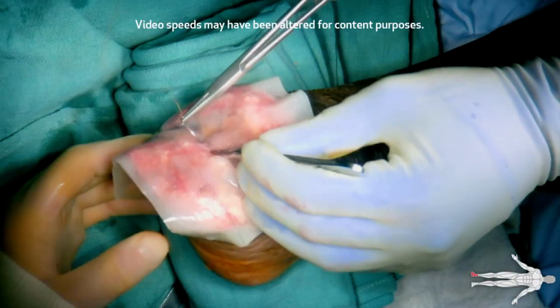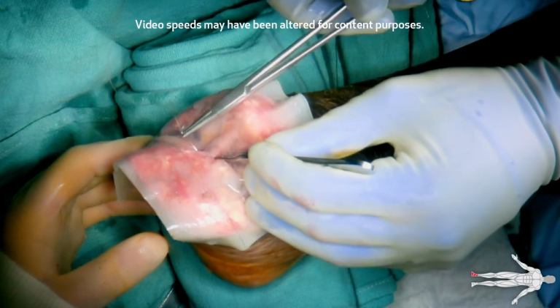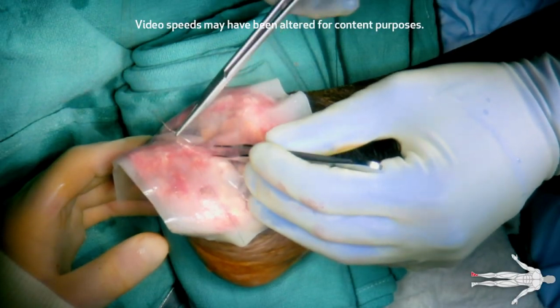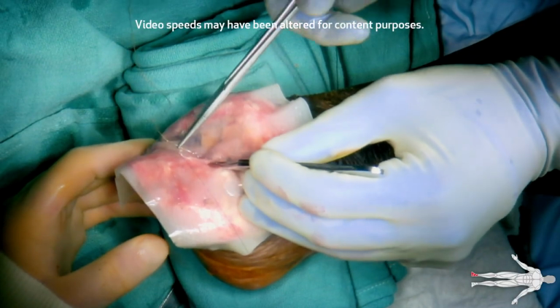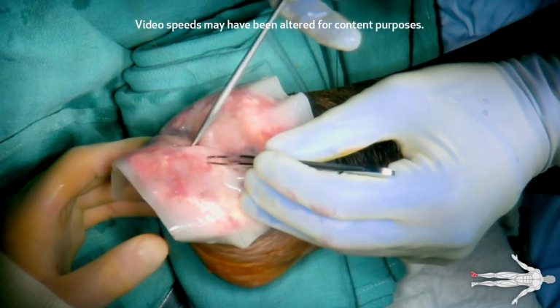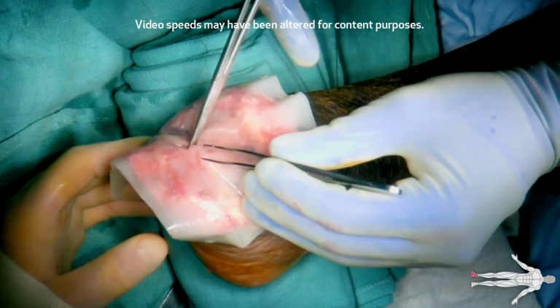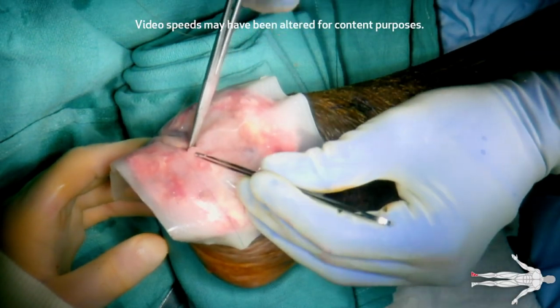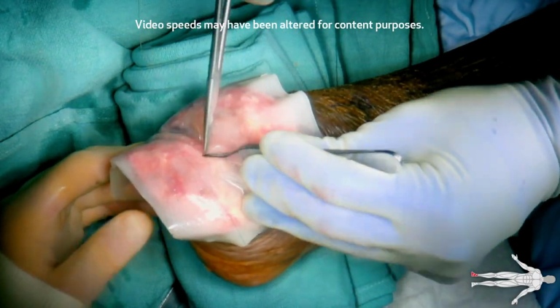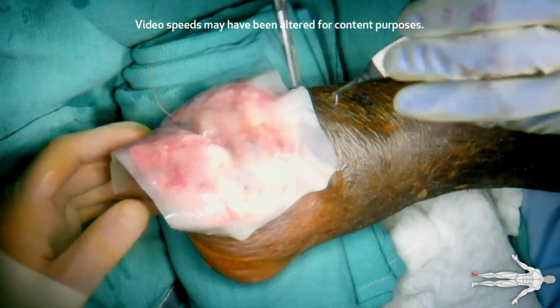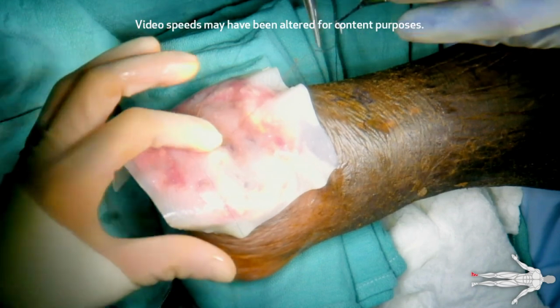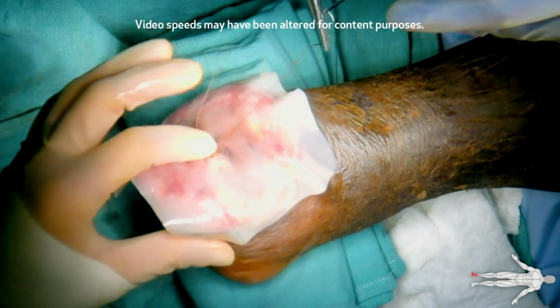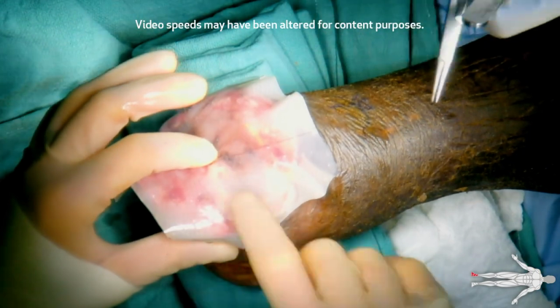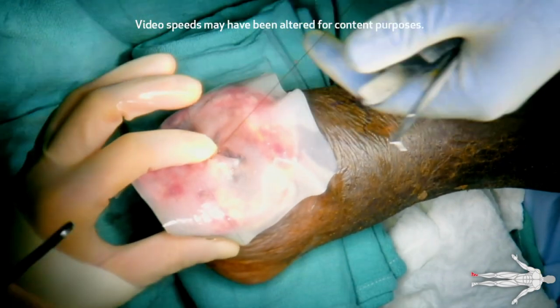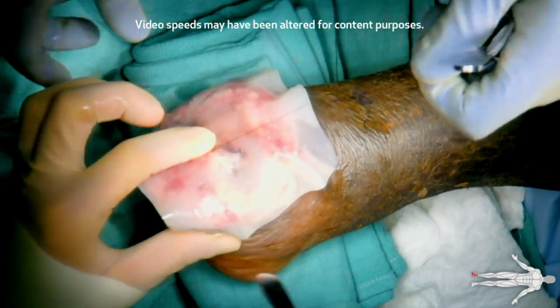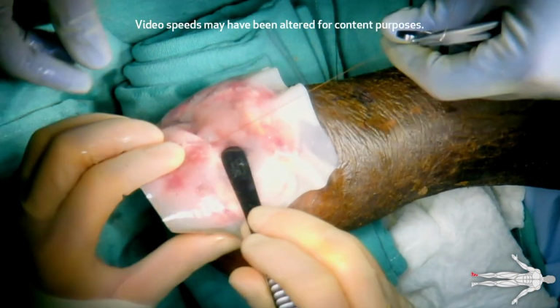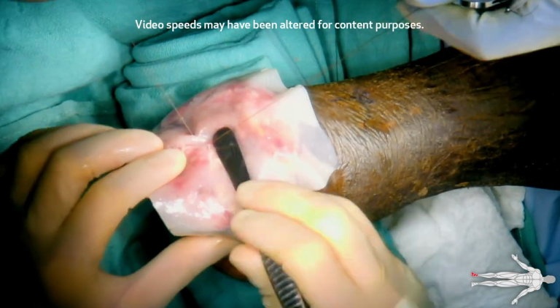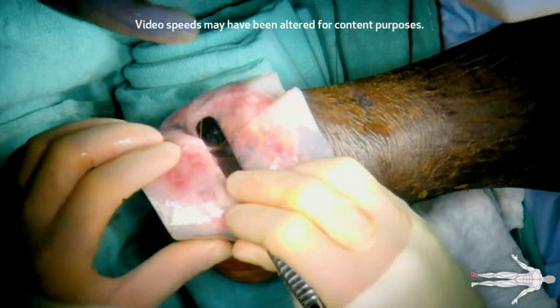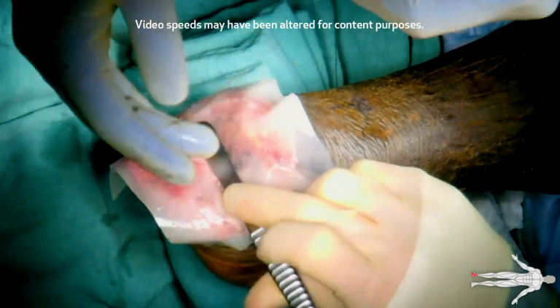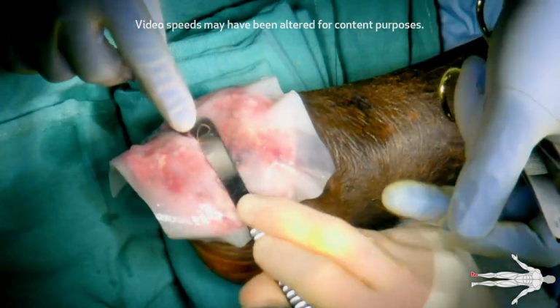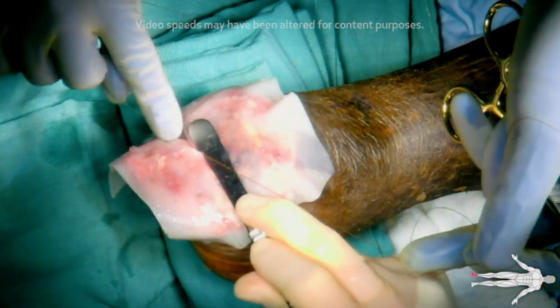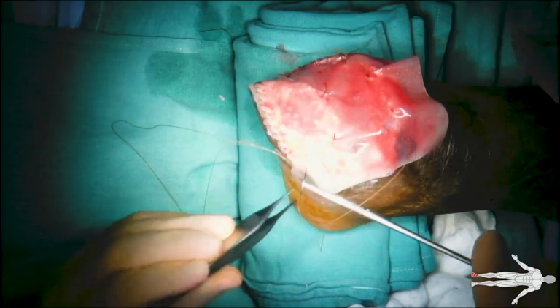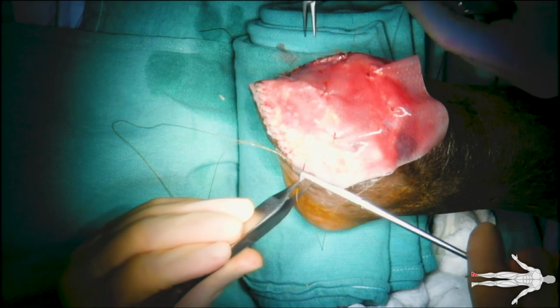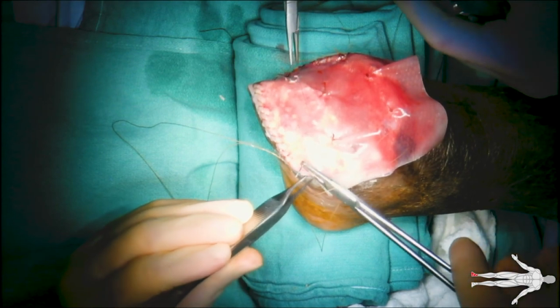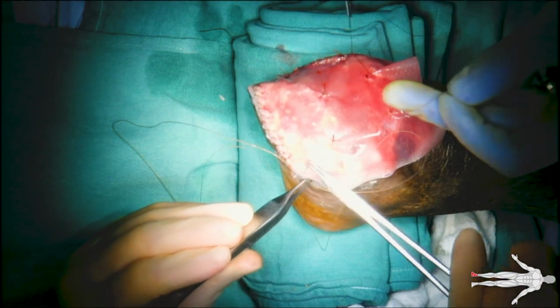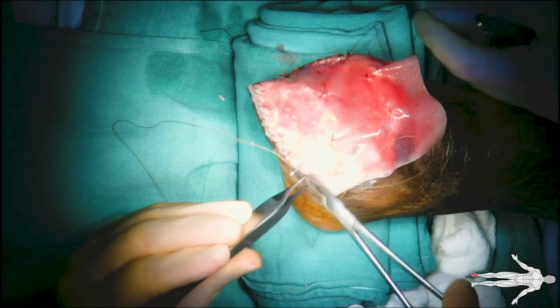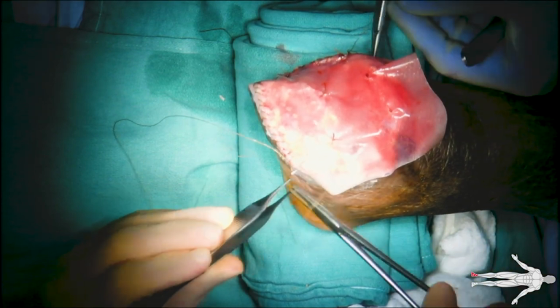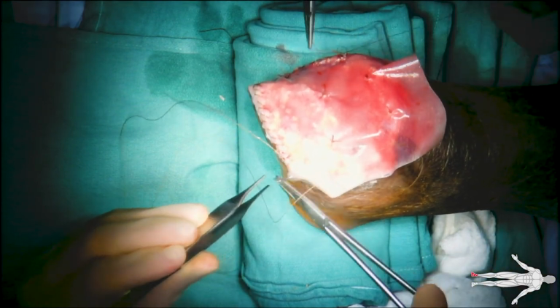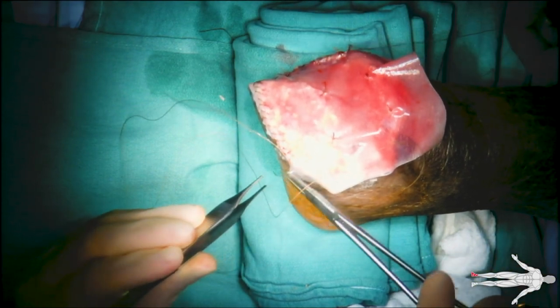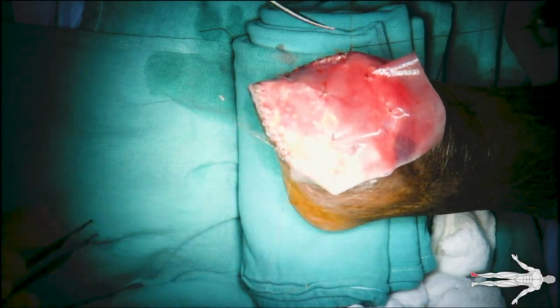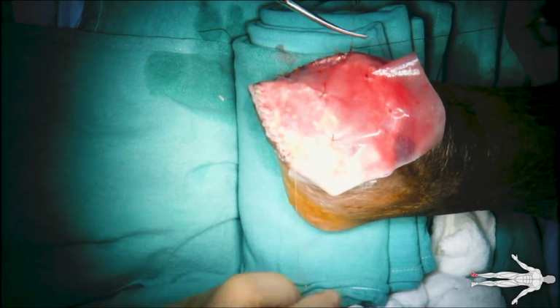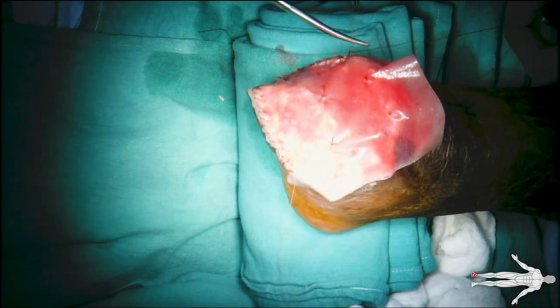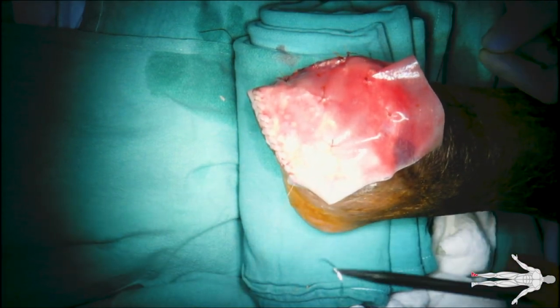Quilting sutures are demonstrated here to help adhere the Integra to the wound bed and prevent seroma formation. Pipe crusting, which consists of making small slits through the Integra, can be used to allow fluid egress. However, it is not necessary given the mesh nature of this Integra and was not used in this procedure.